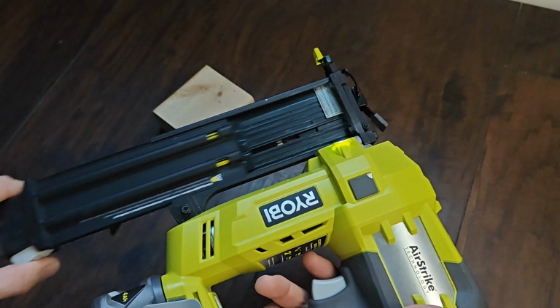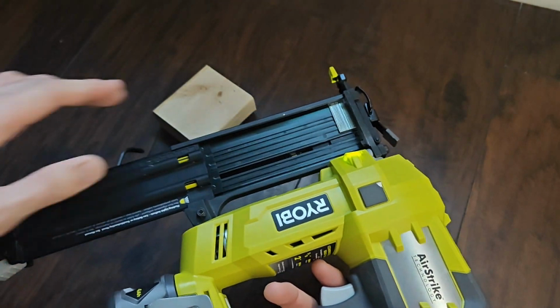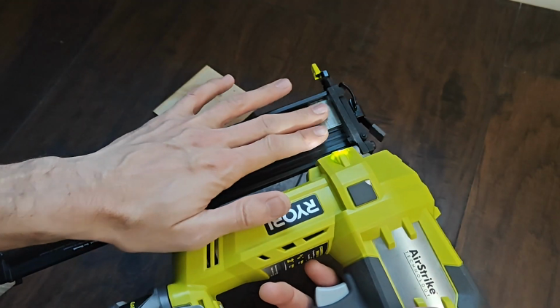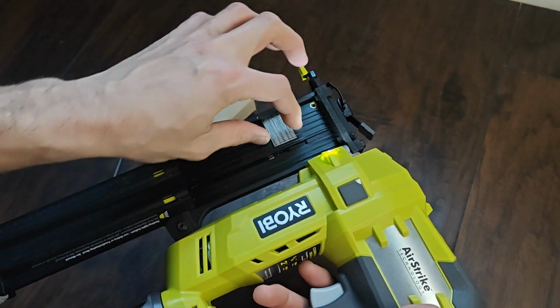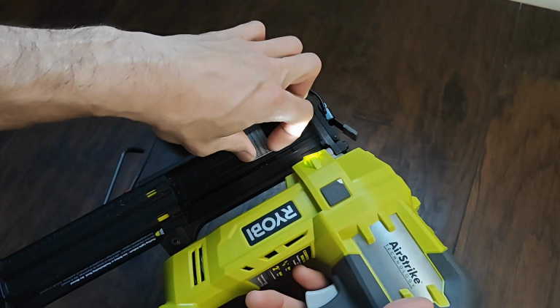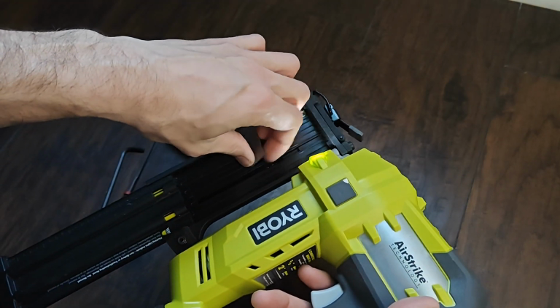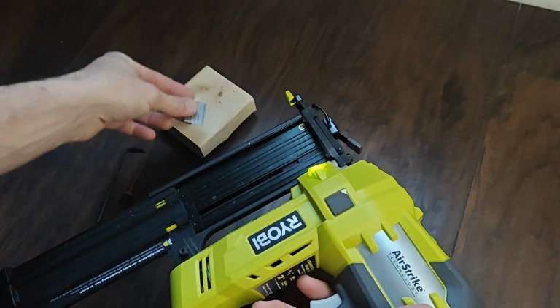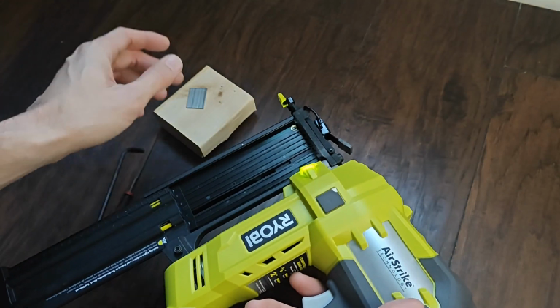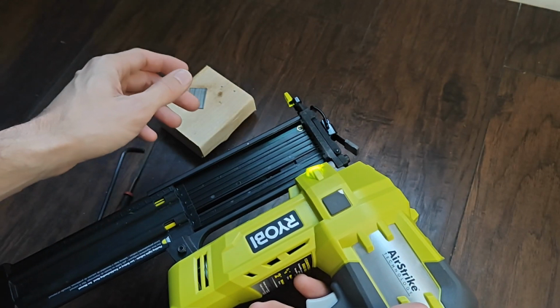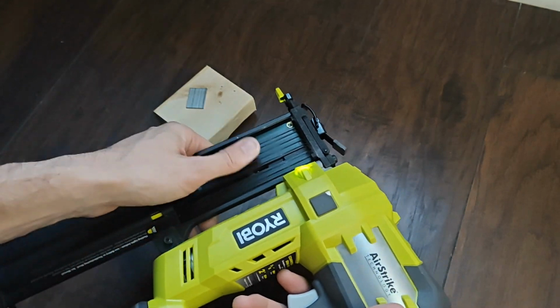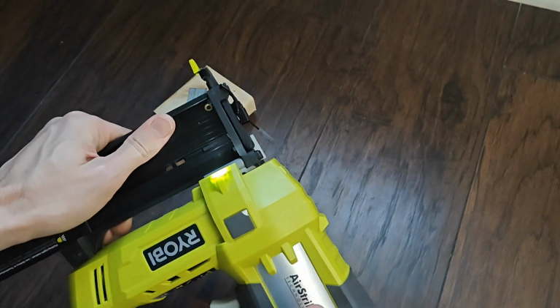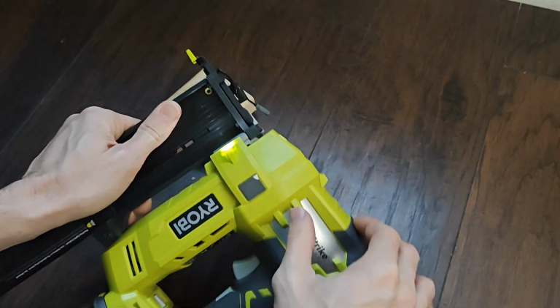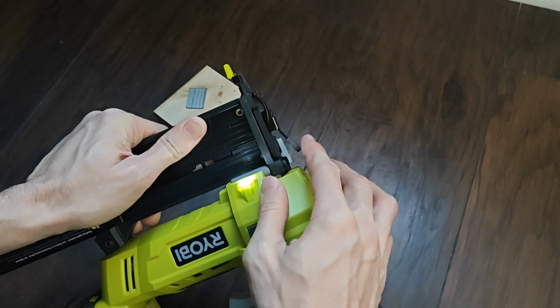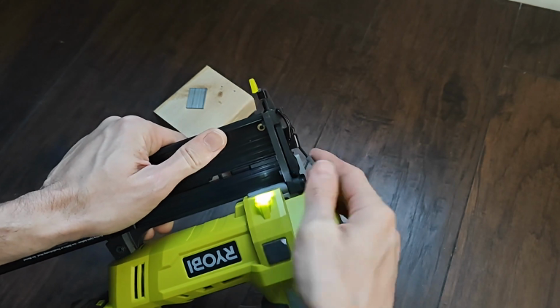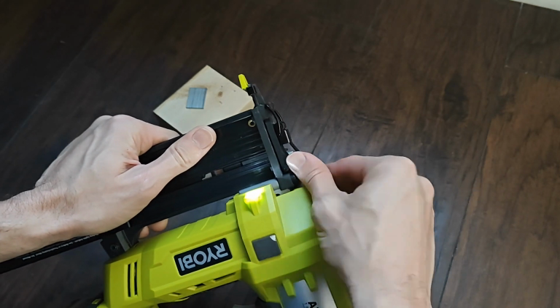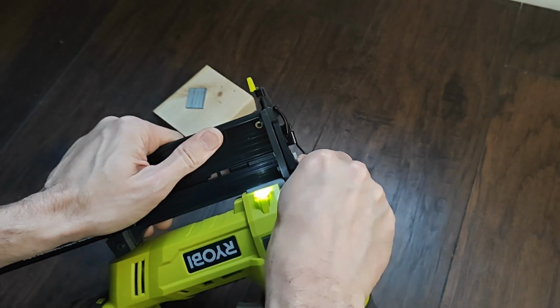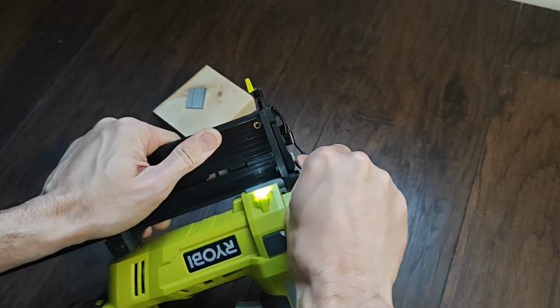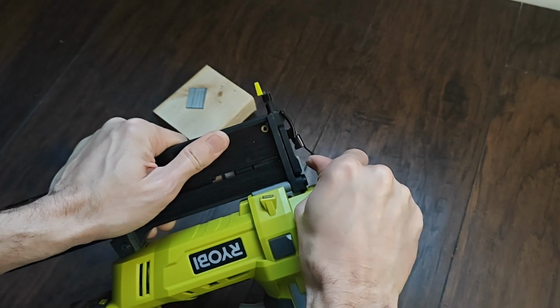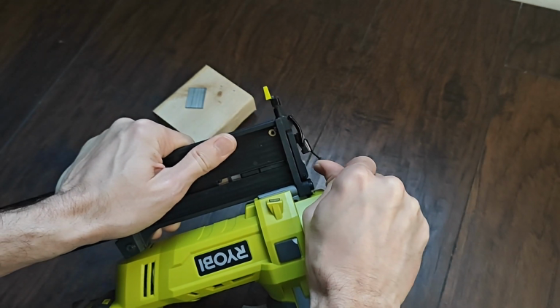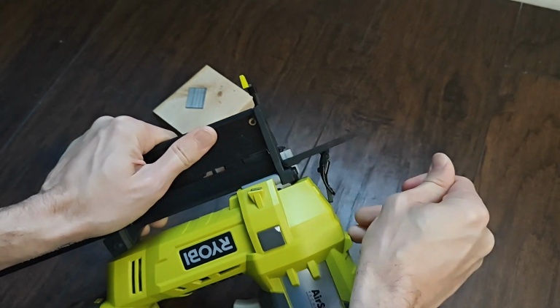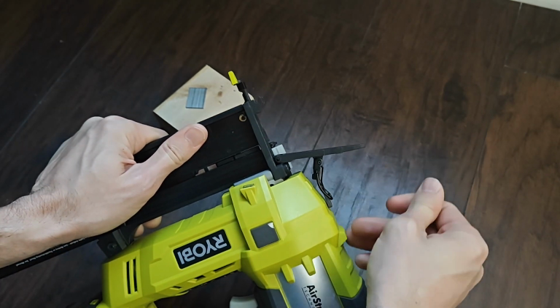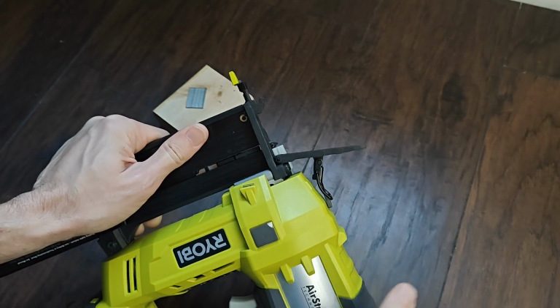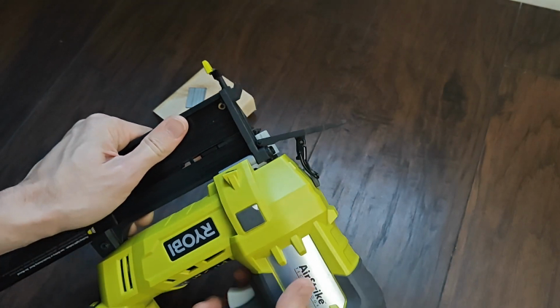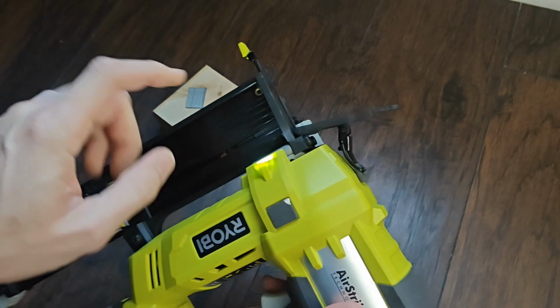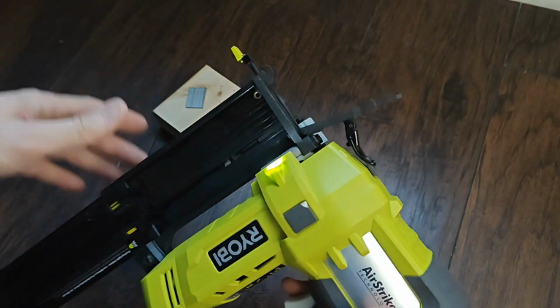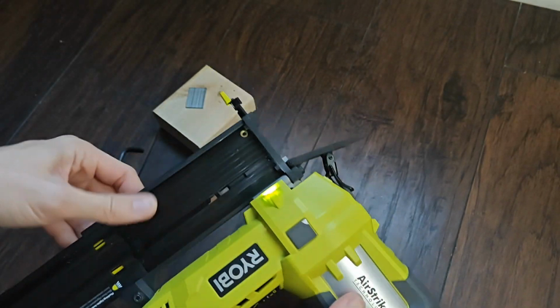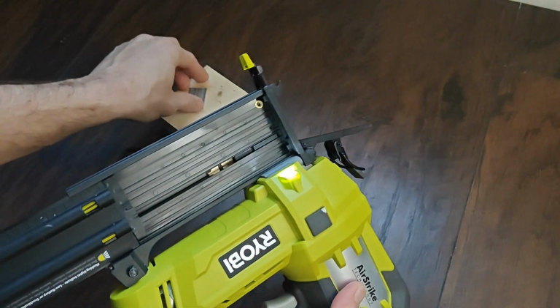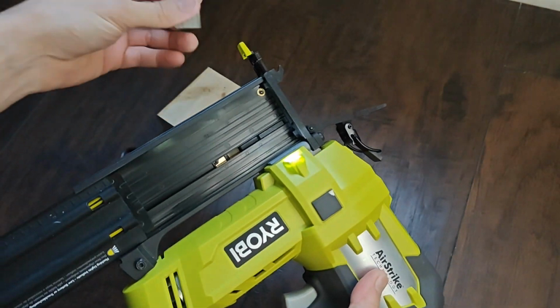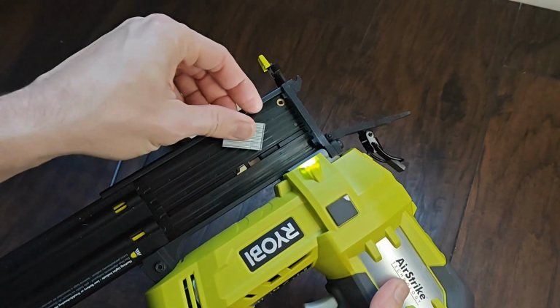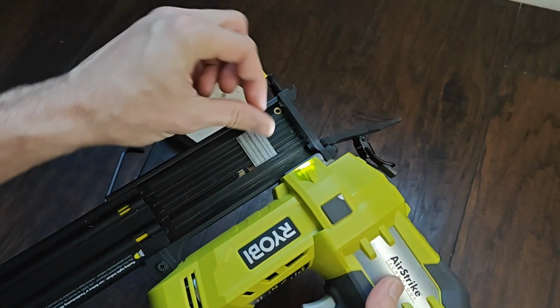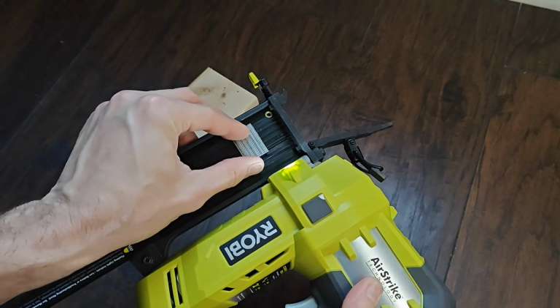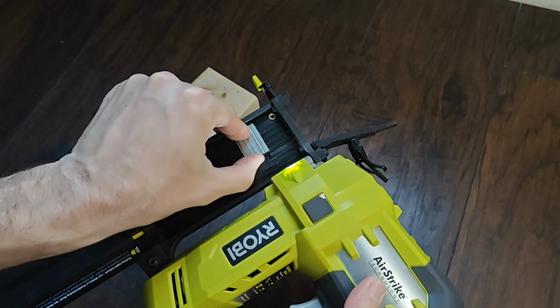First, you'll unload it — make sure there's no ammo, you don't want to shoot yourself. Then you release this pin, which is very tough but it's doable. What you'll notice is sometimes when you have your nails here as they're sliding...